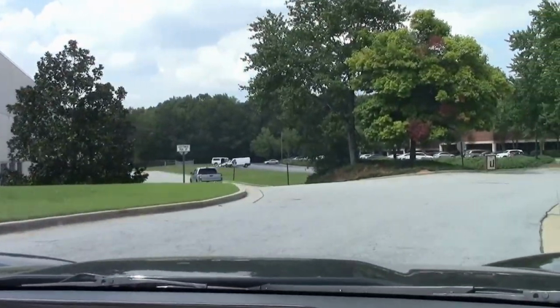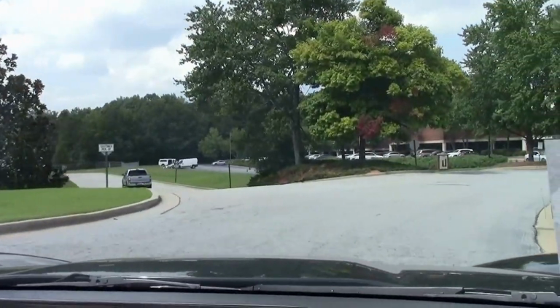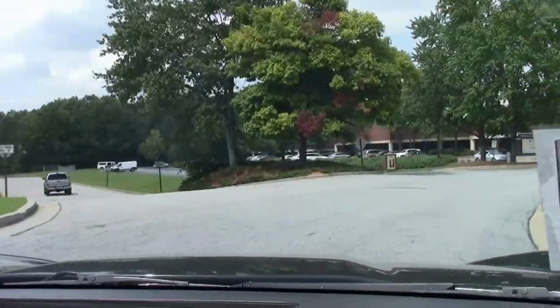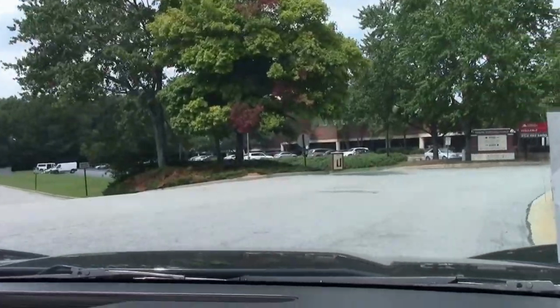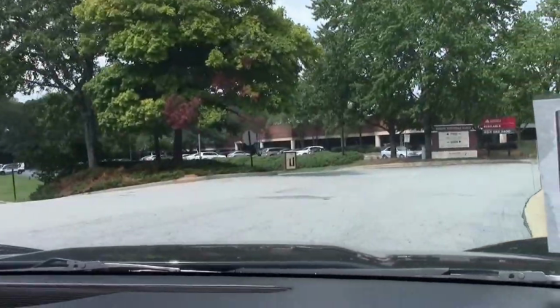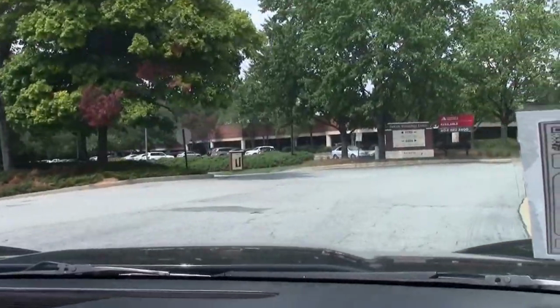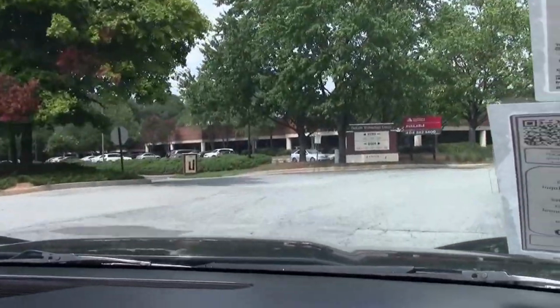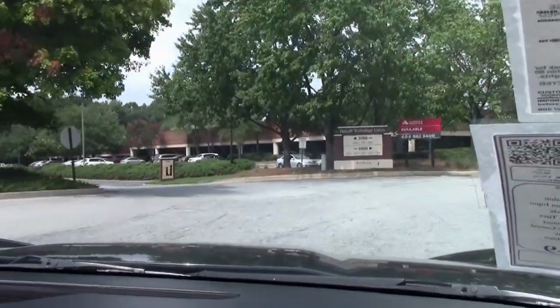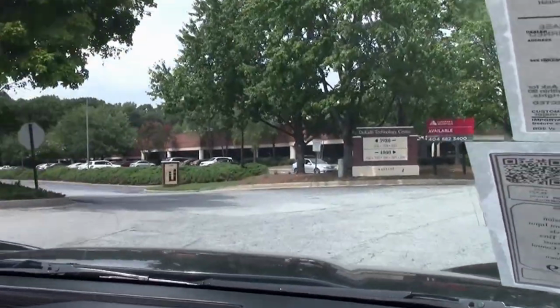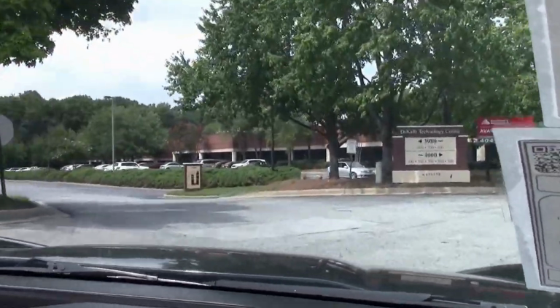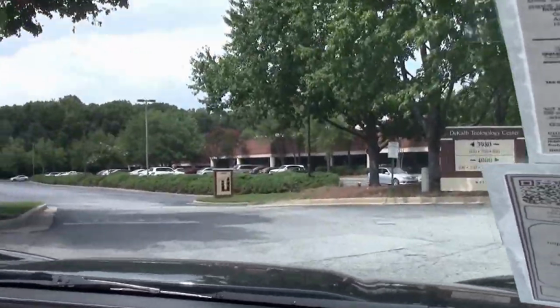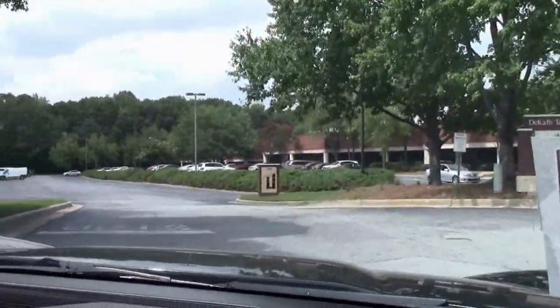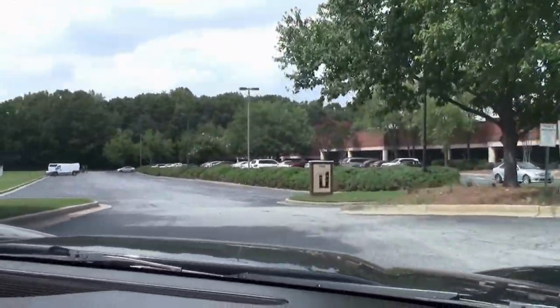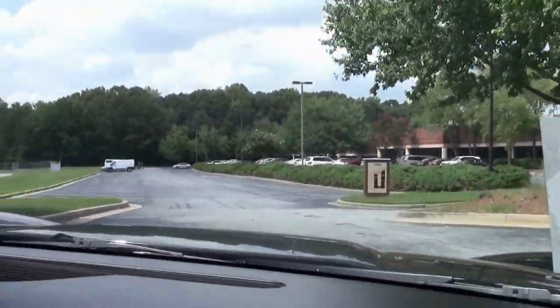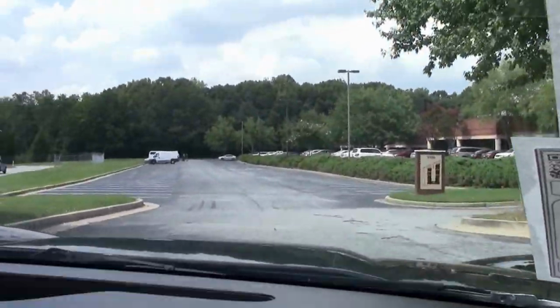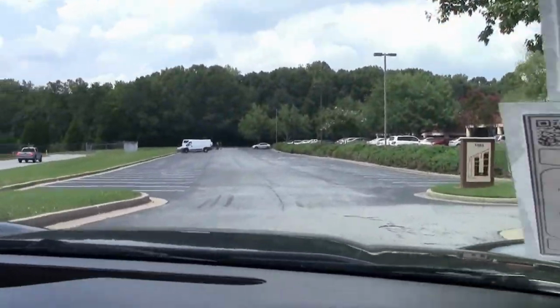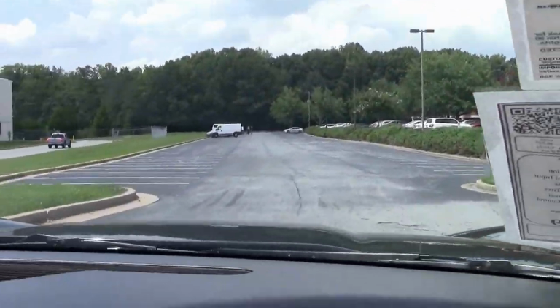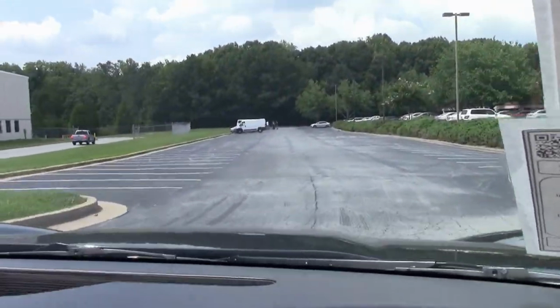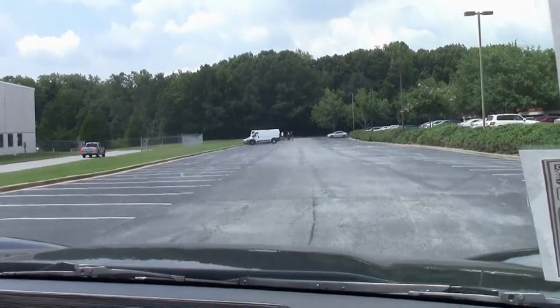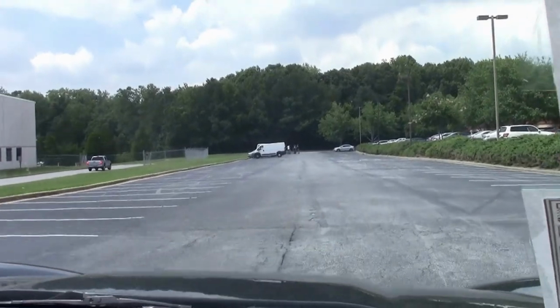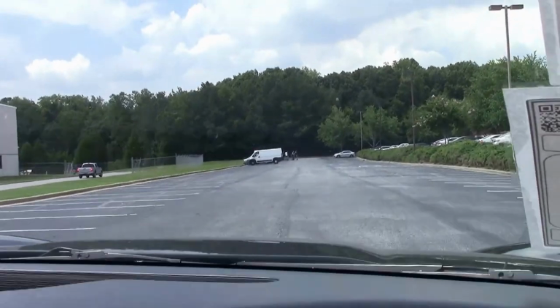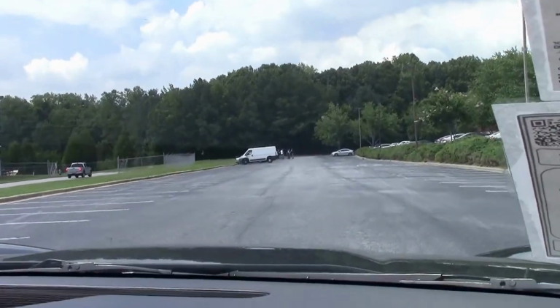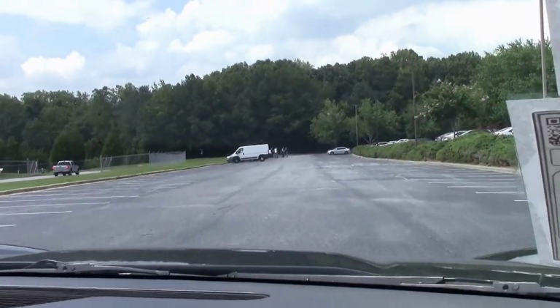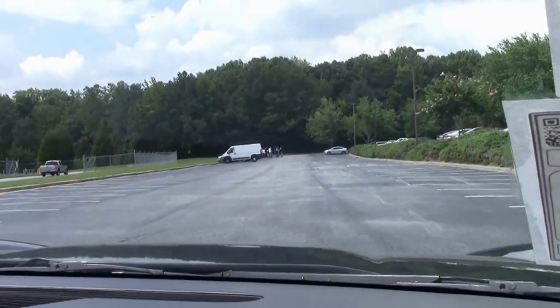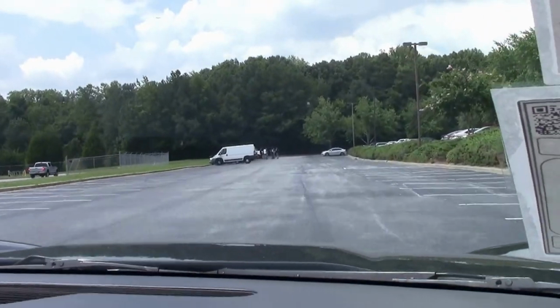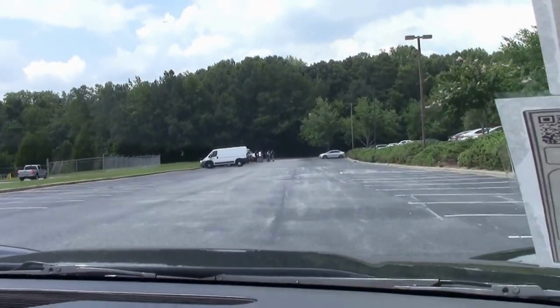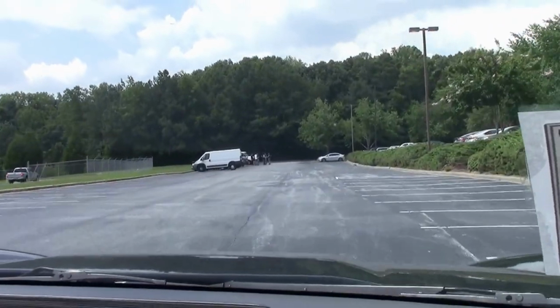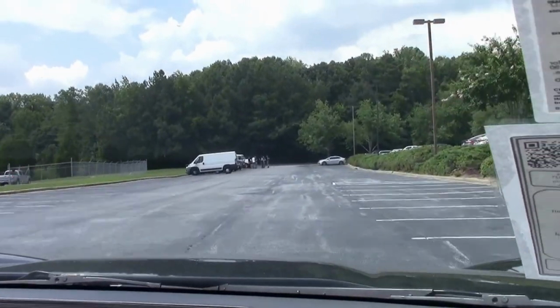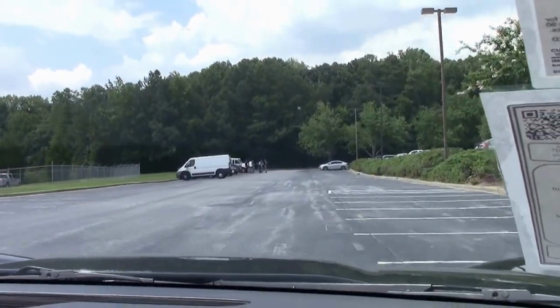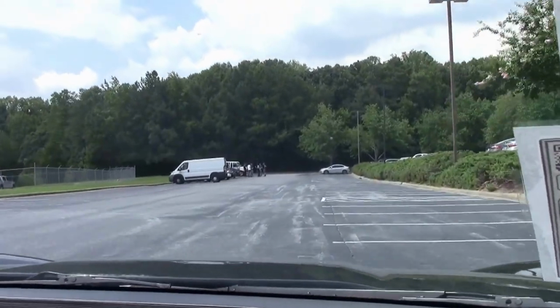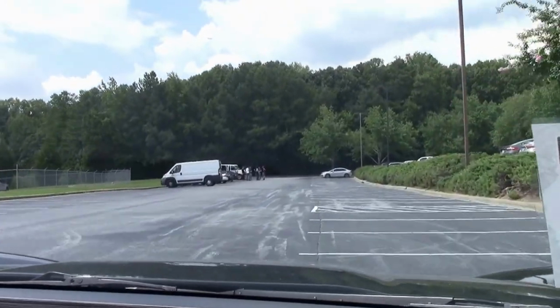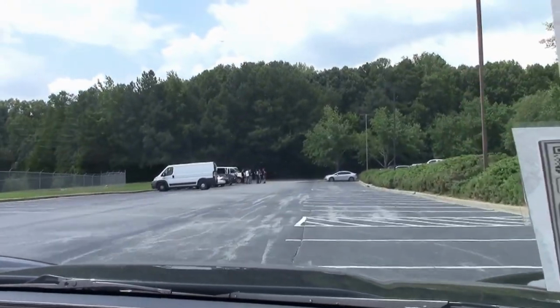So hopefully you guys are getting a good idea of how much fun I'm having. Let's go up here and turn around, come on back down the highway. I'll try to get it through all the gears so you guys can hear it when we're going back down the road.